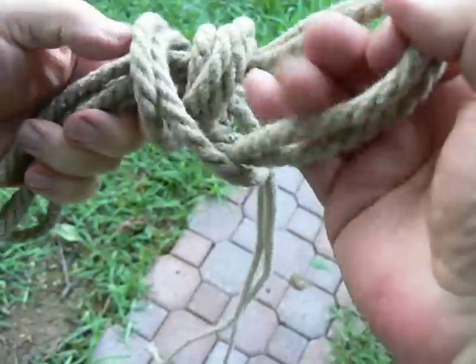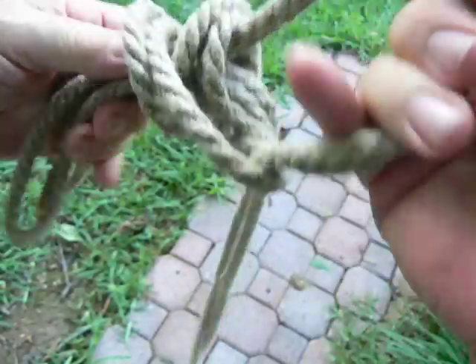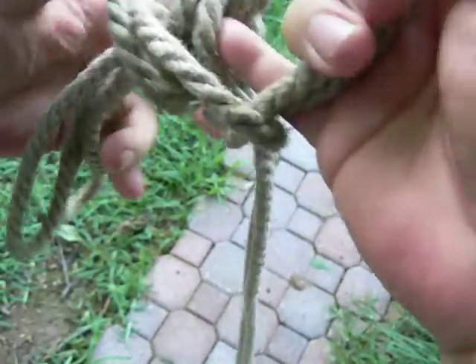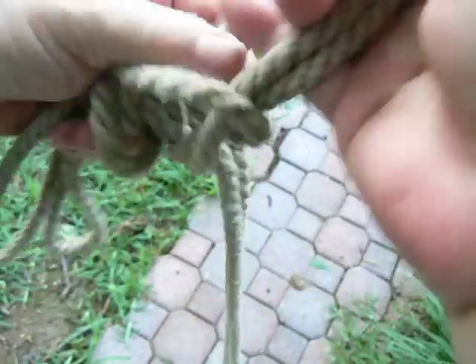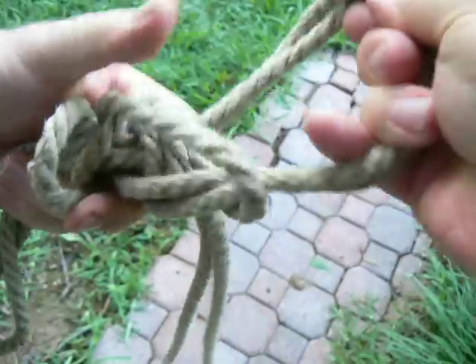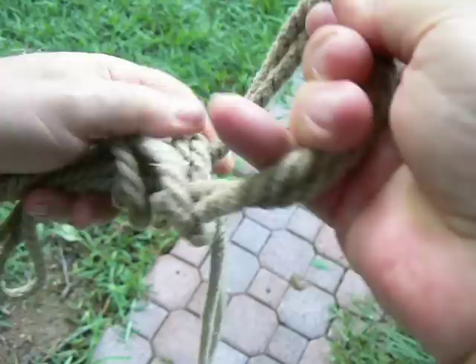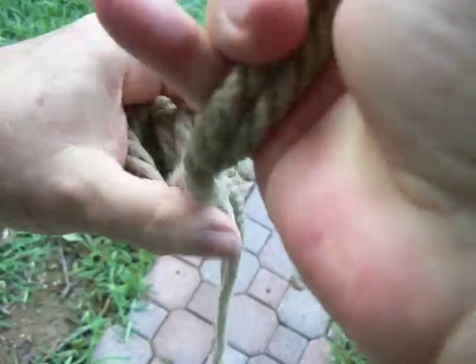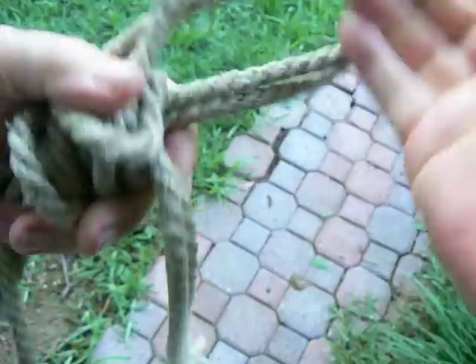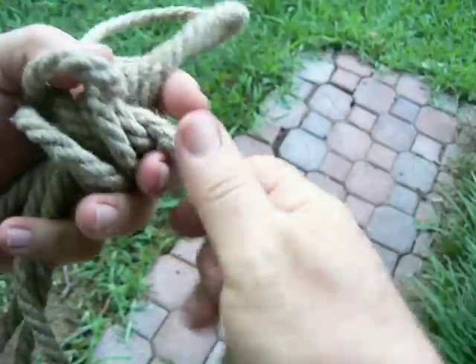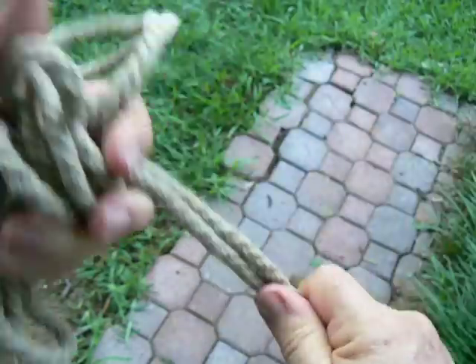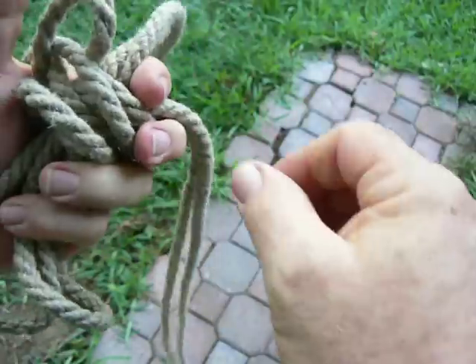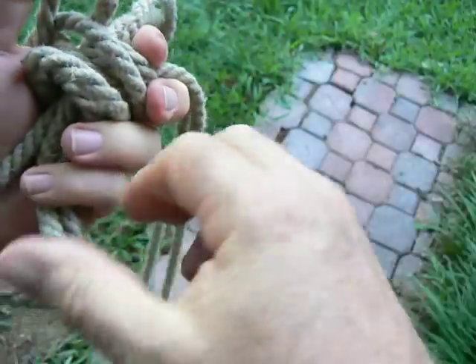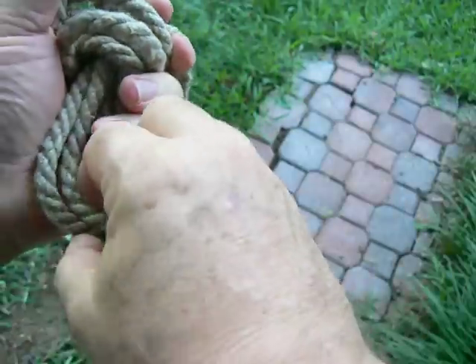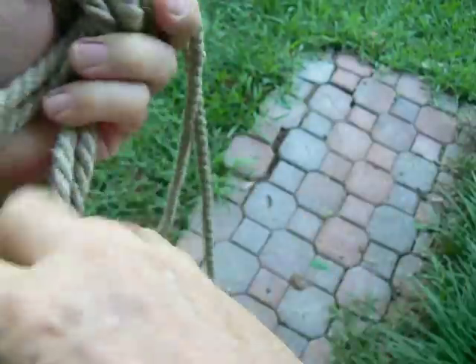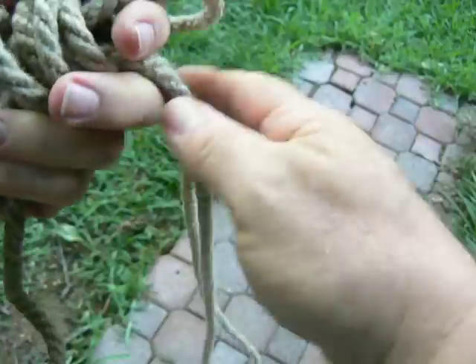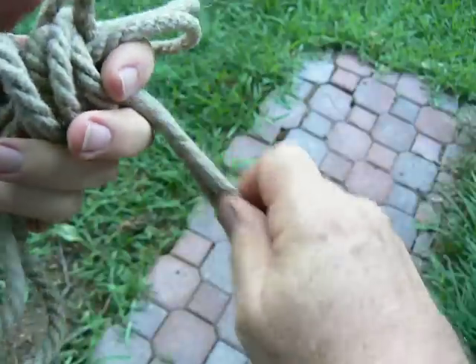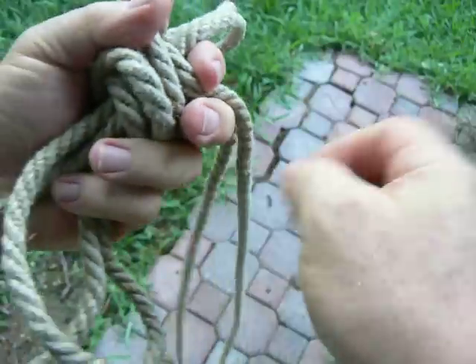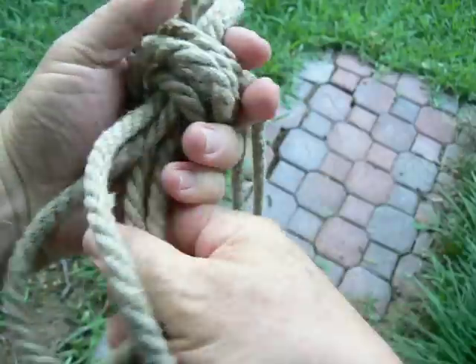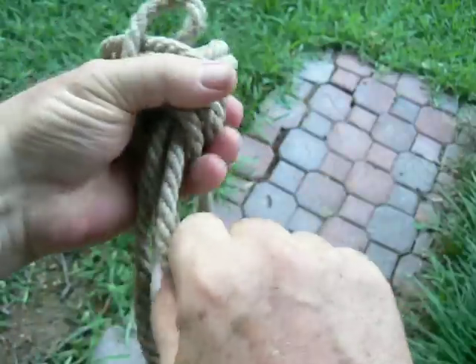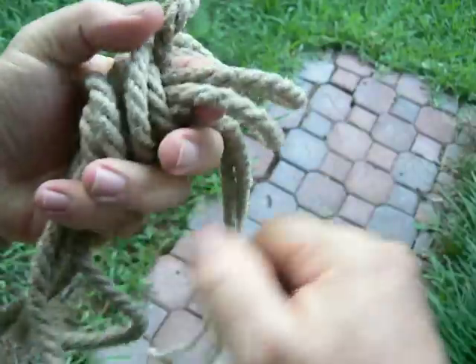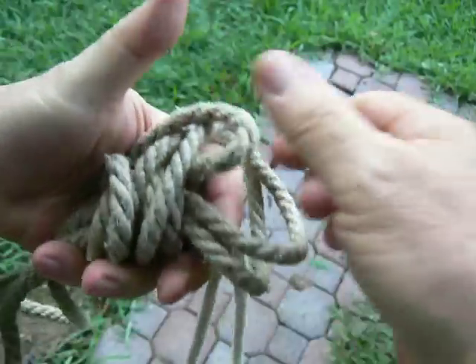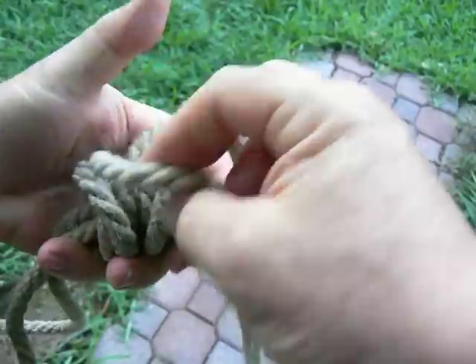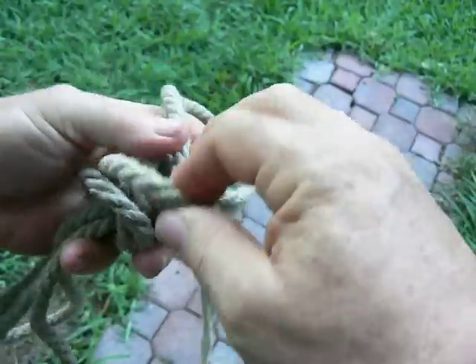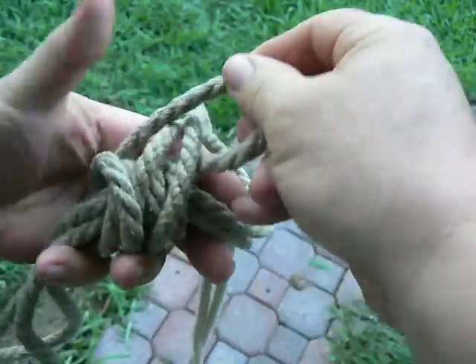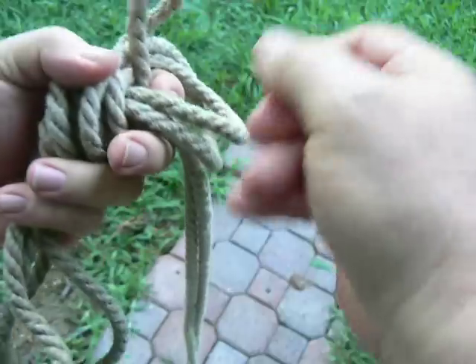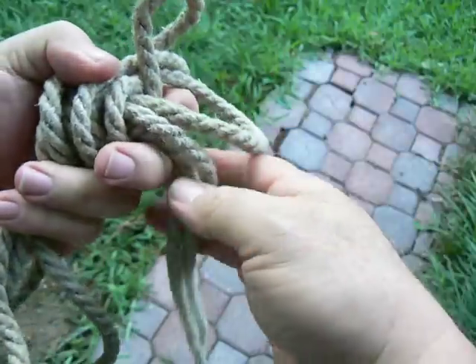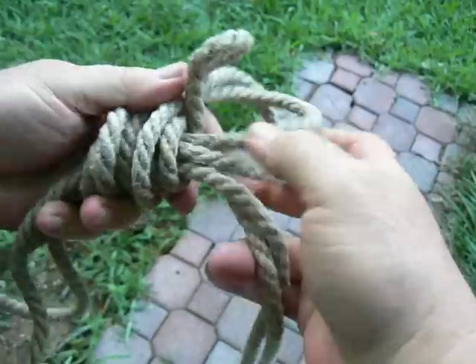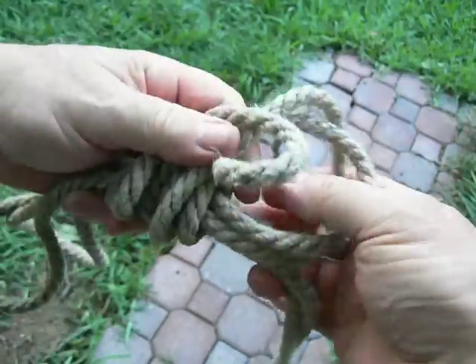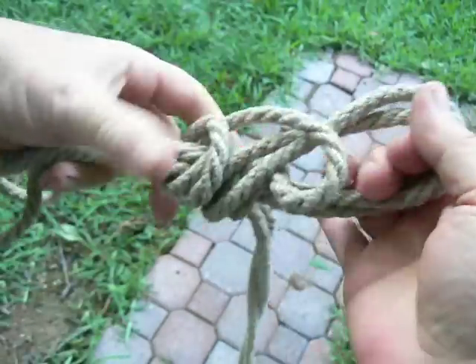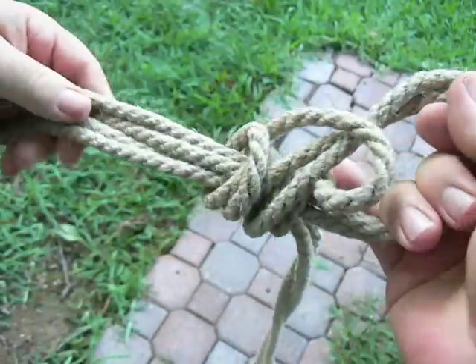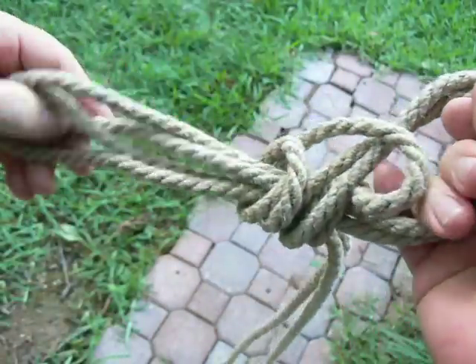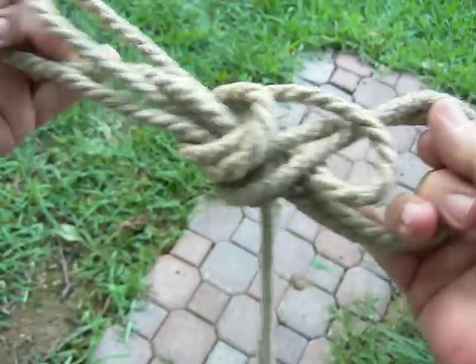That's all there is to it. You dress that up a little bit, and it snugs right up.